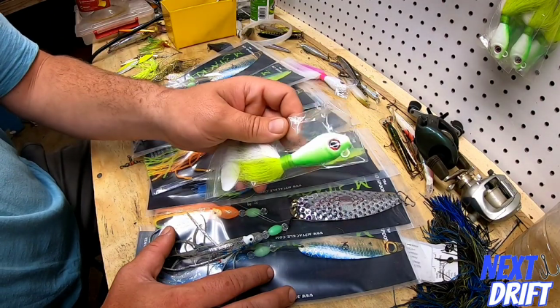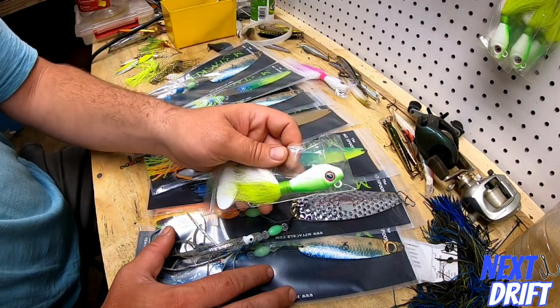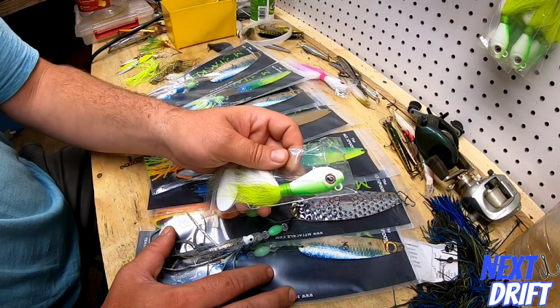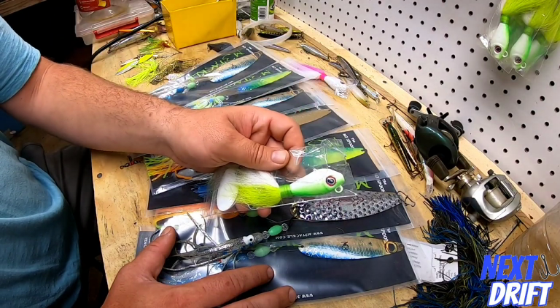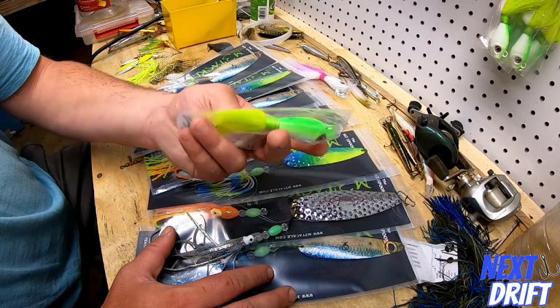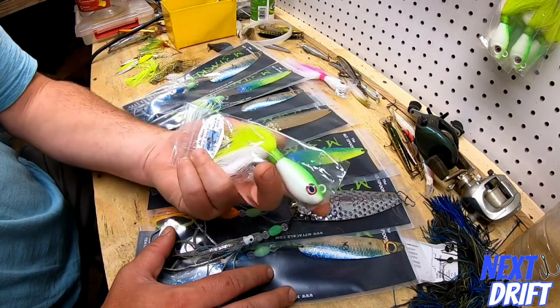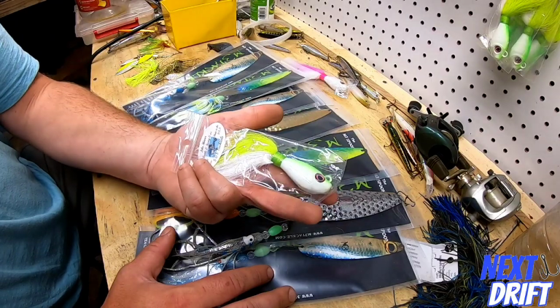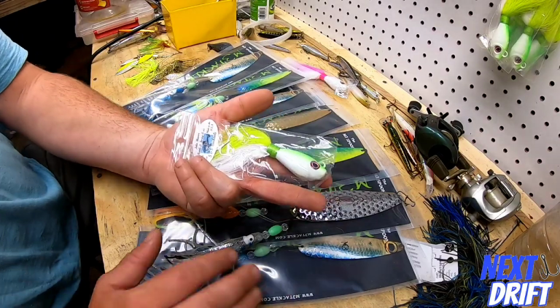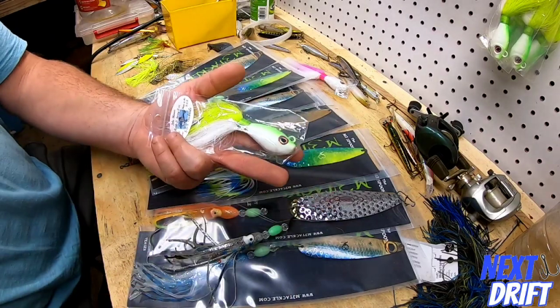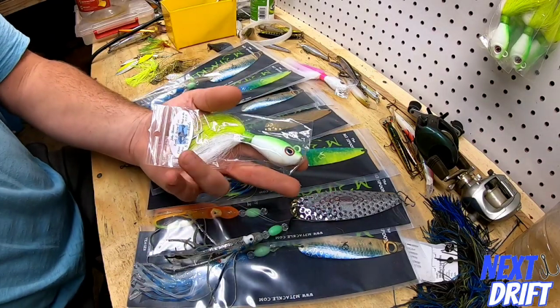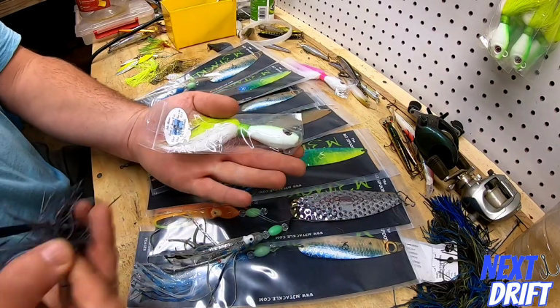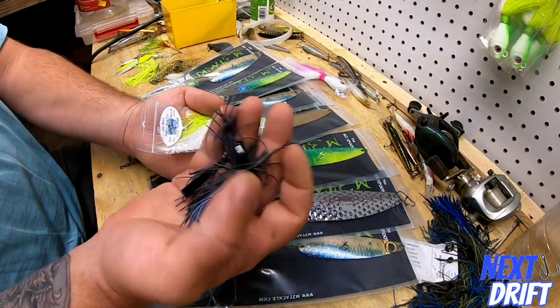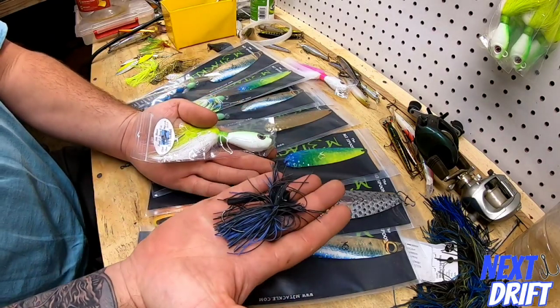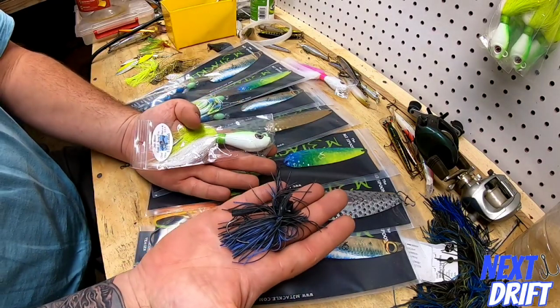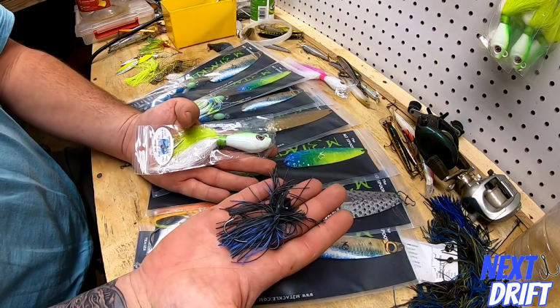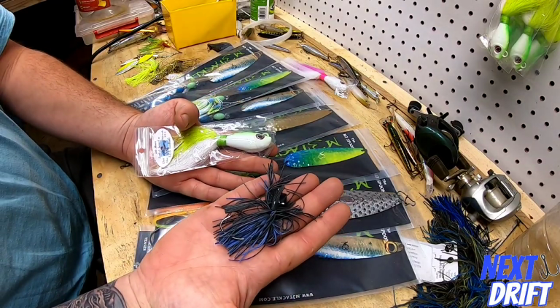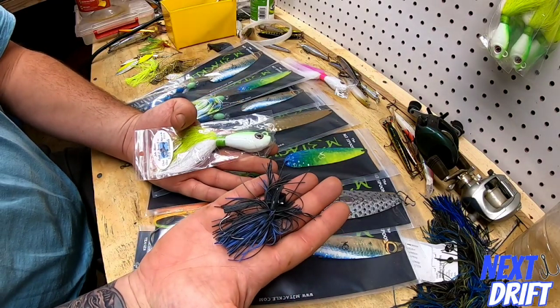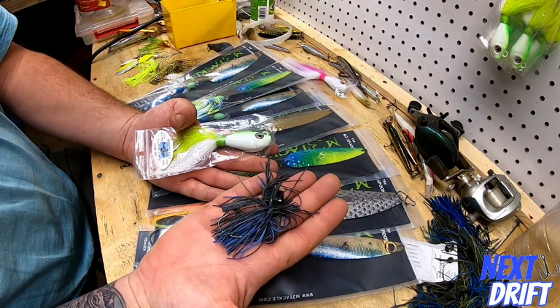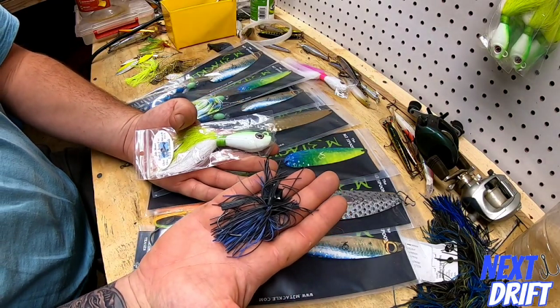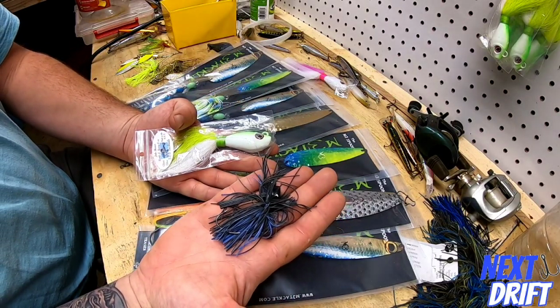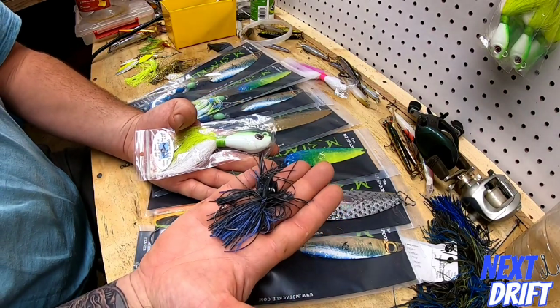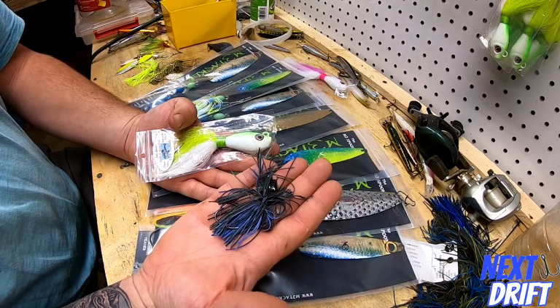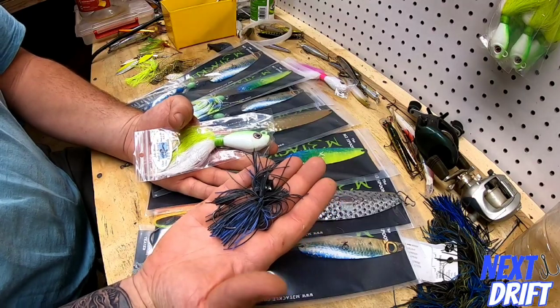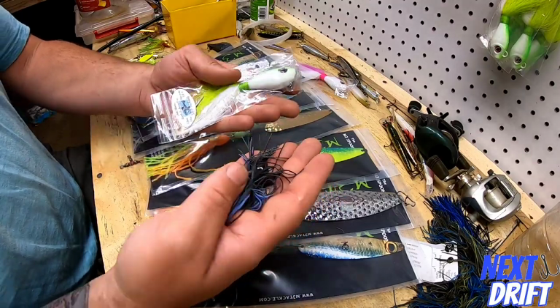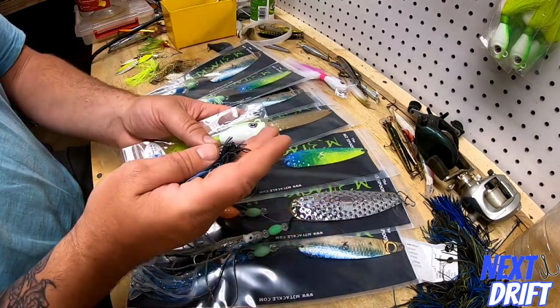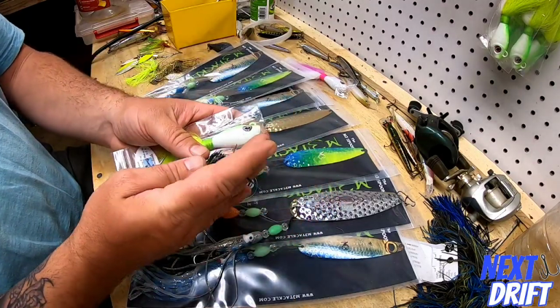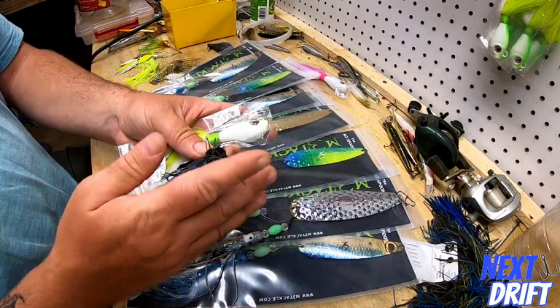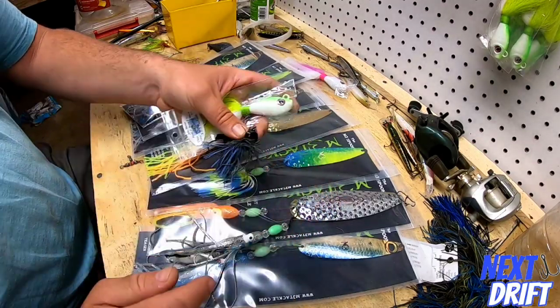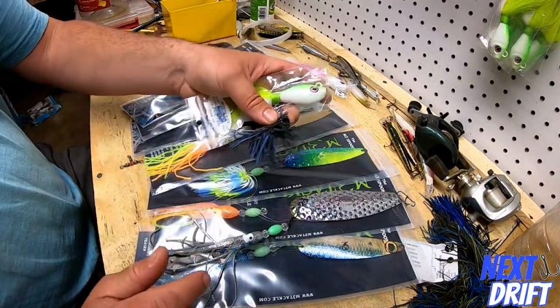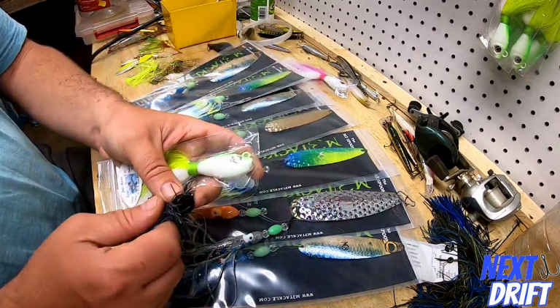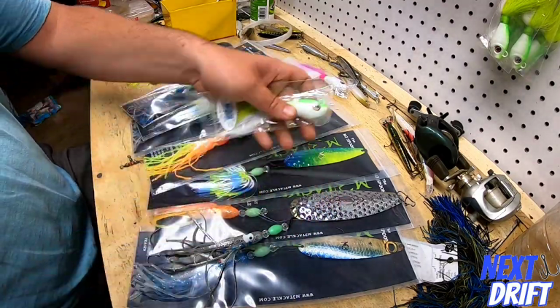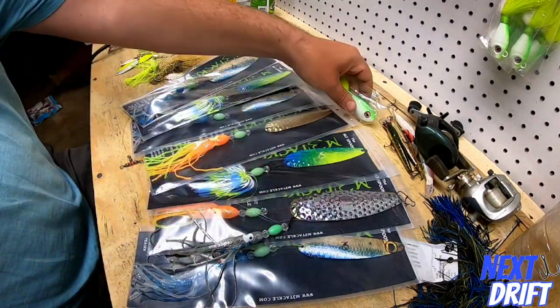I hope that gives you something to work with — a little different perspective. Find them with the fluke spoon, pick them apart with the bucktail. Usually the bucktail is going to catch bigger fish, just like the jig does in freshwater. Hope that helps some of you out.